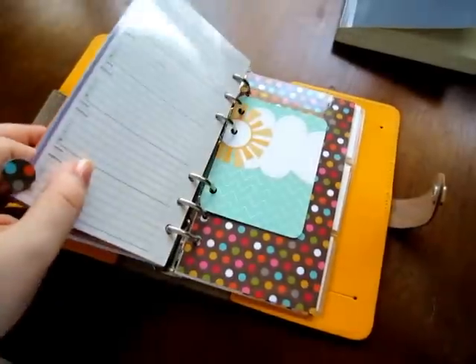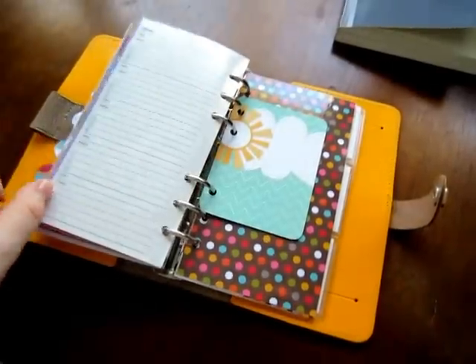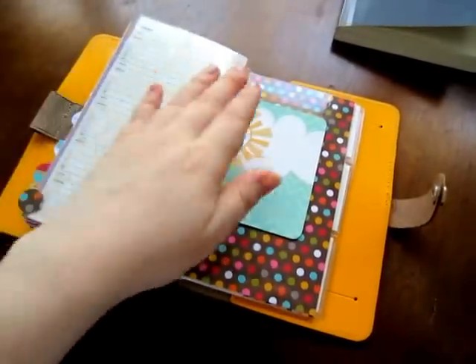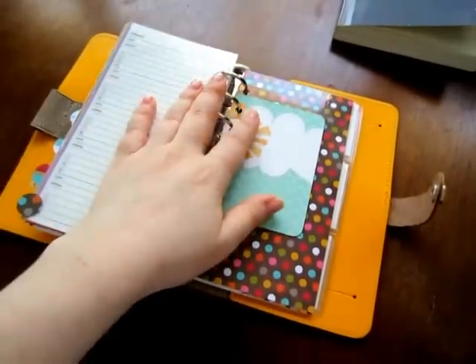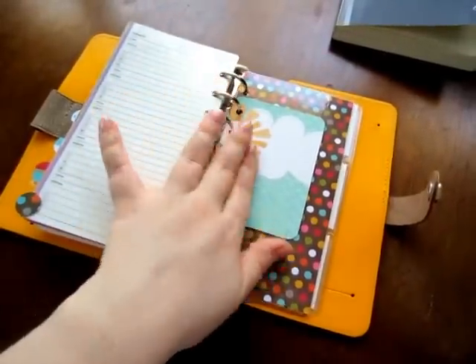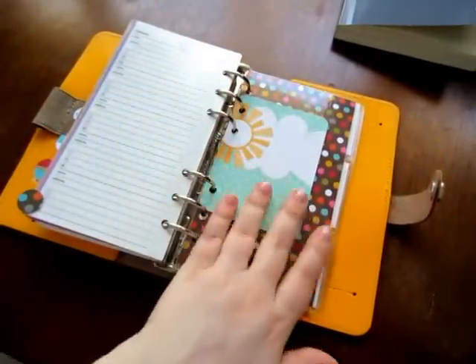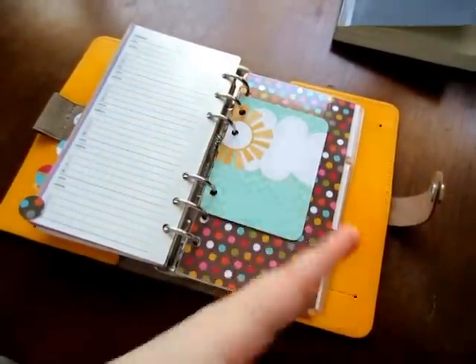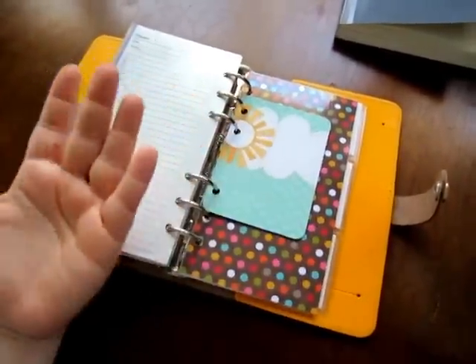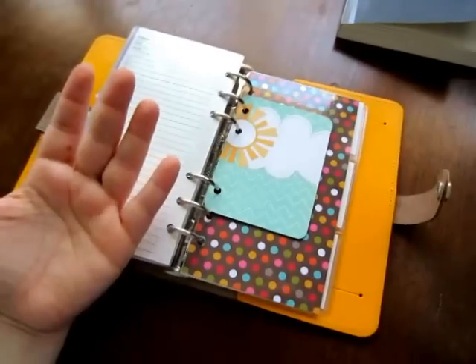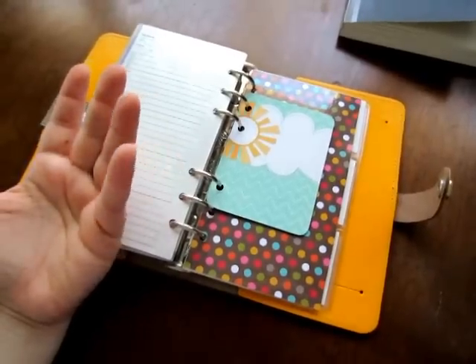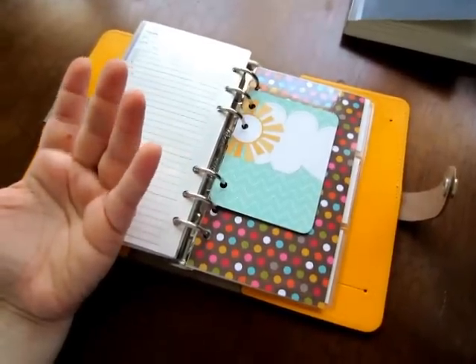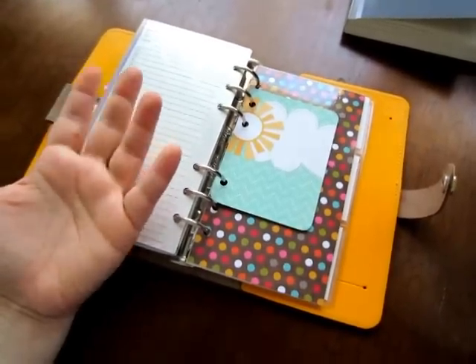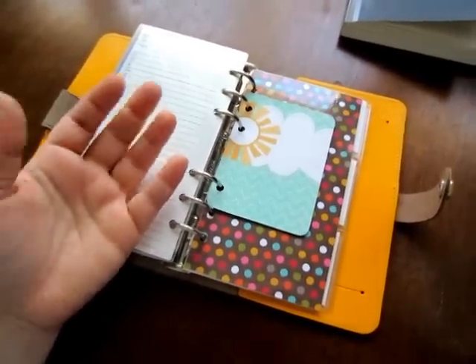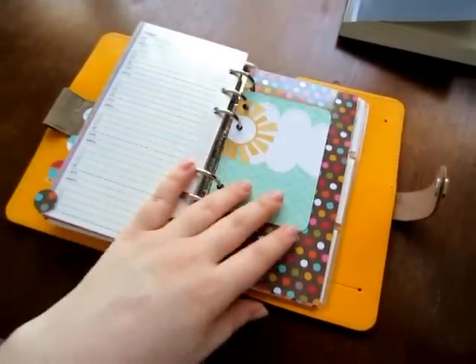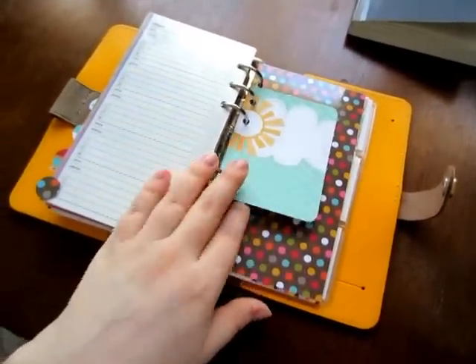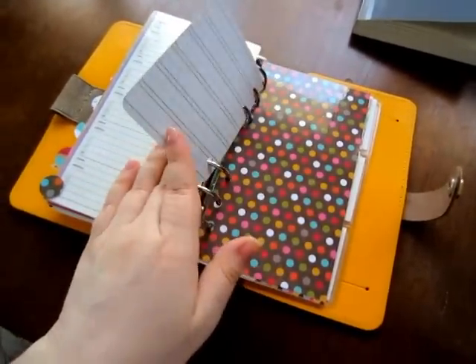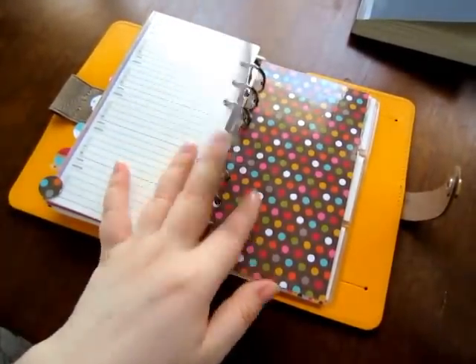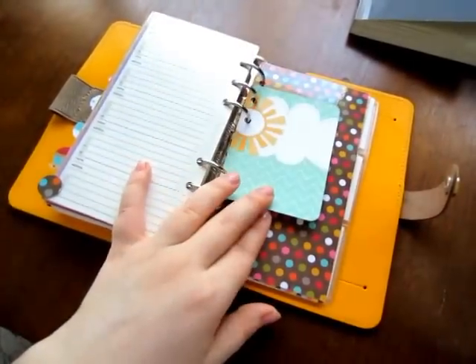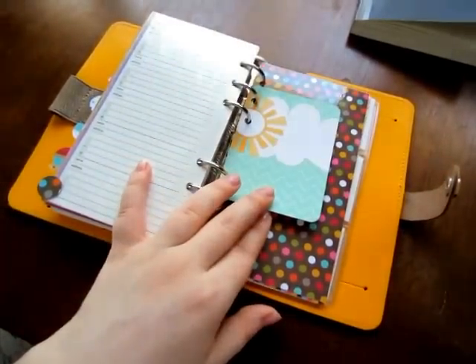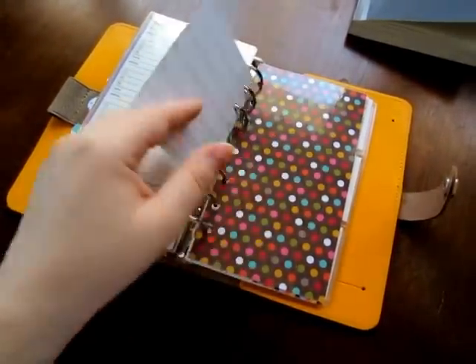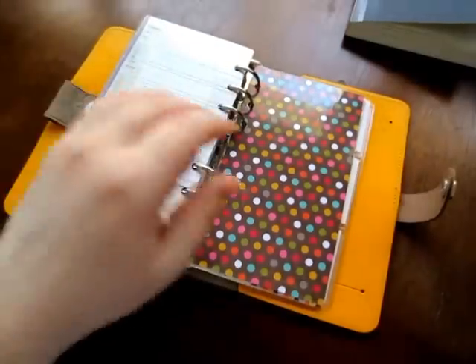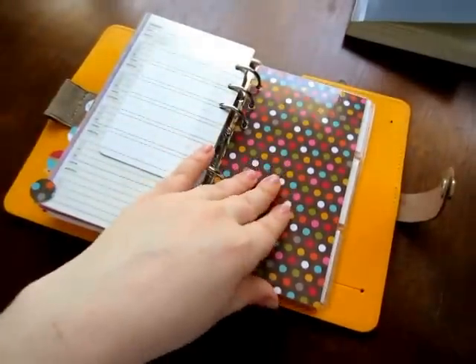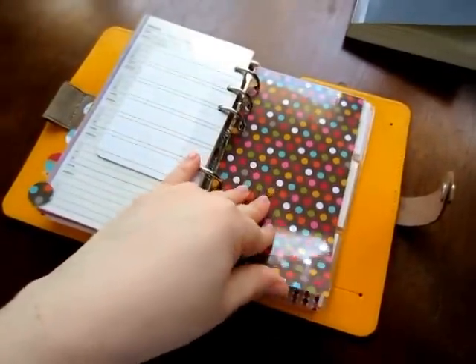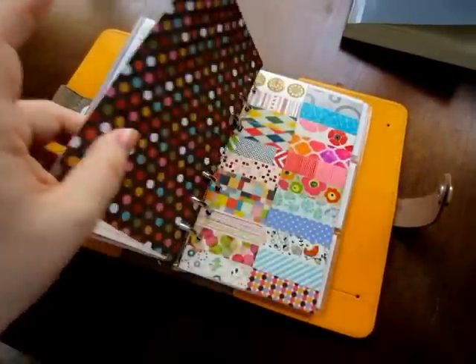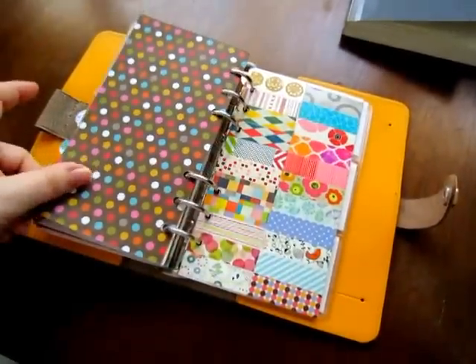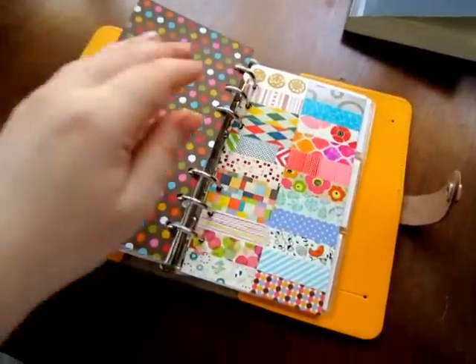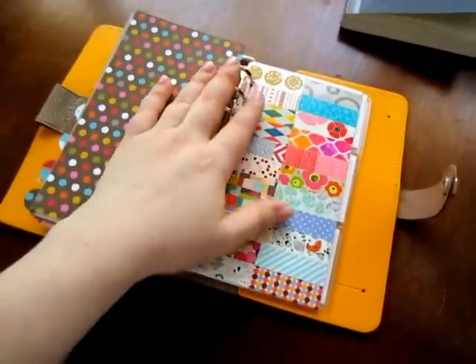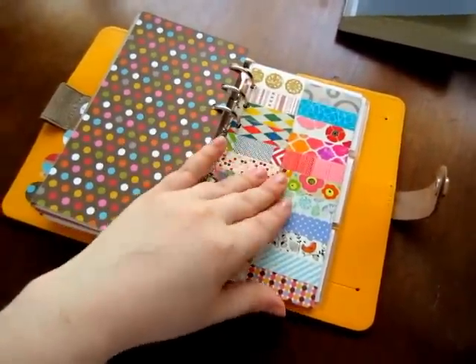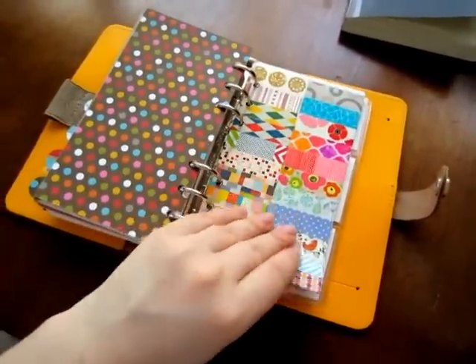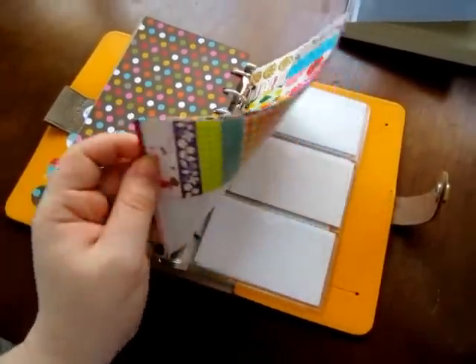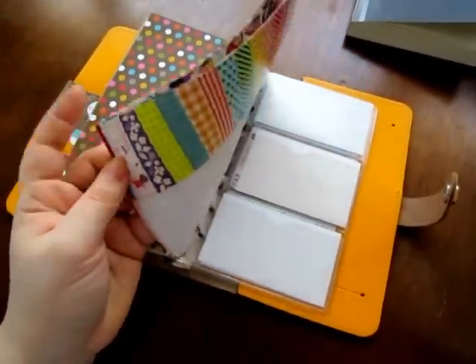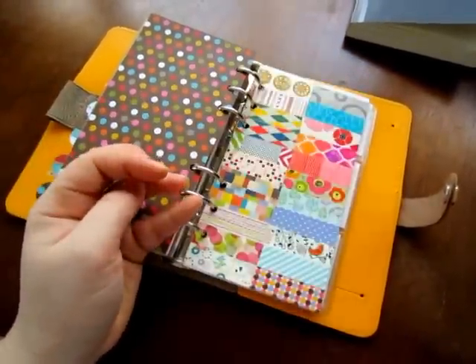The last tab is marked miscellaneous but it's pretty much just washi tape. I might change this card — I don't know if I like it, I'm going to think about it. In here I have samples of all of my washi tapes.